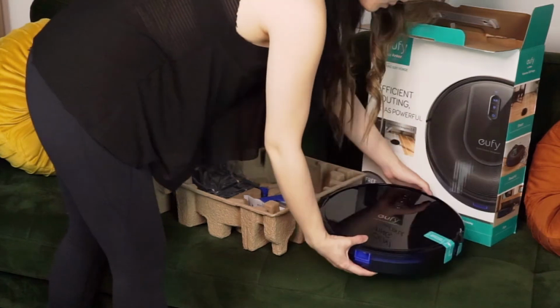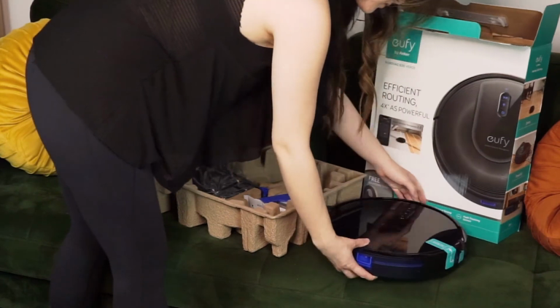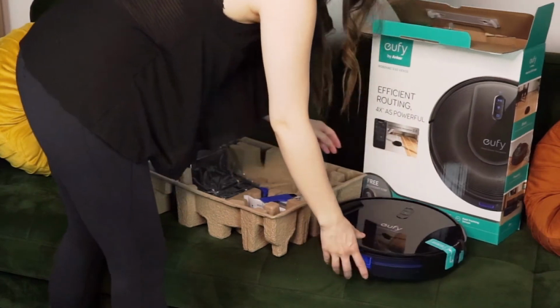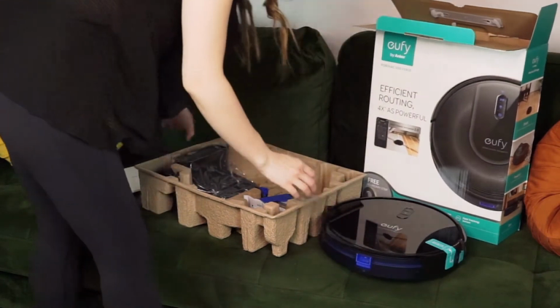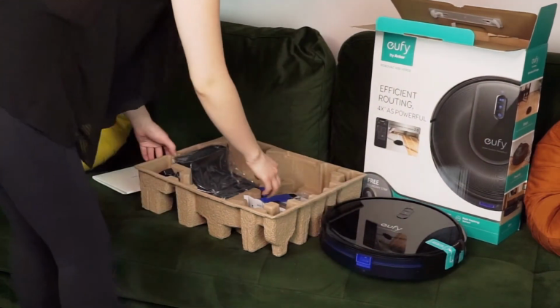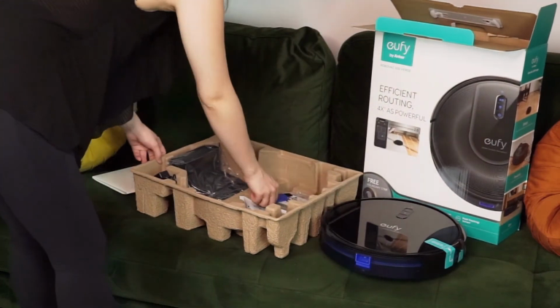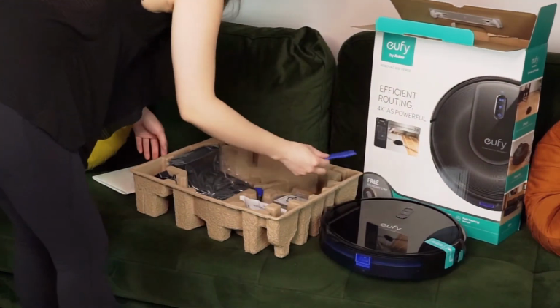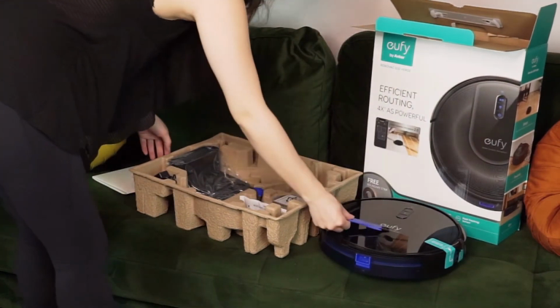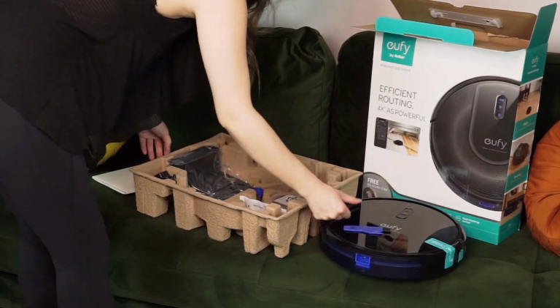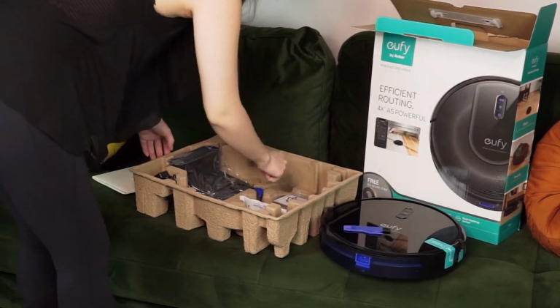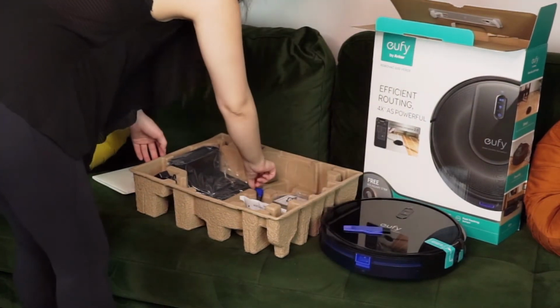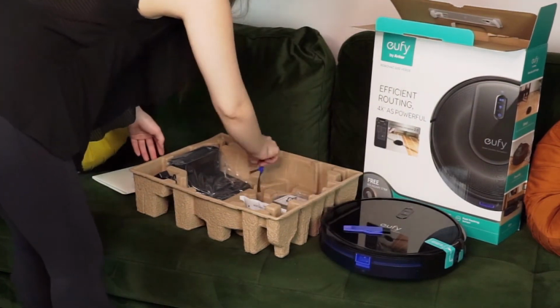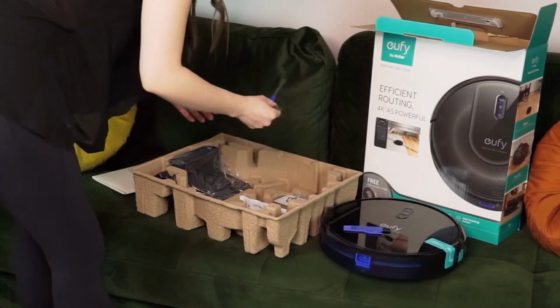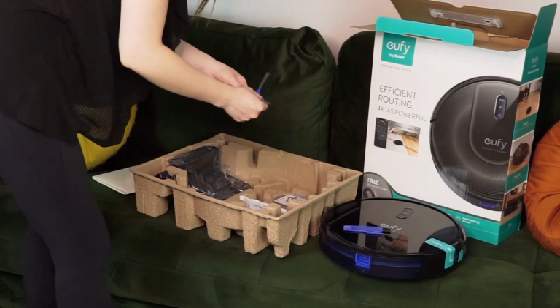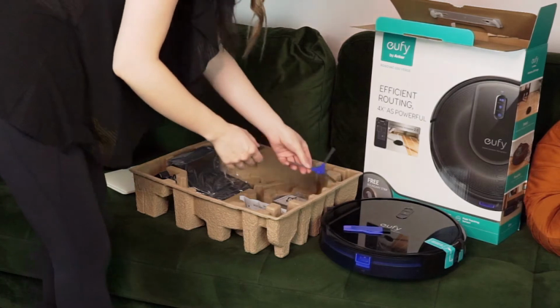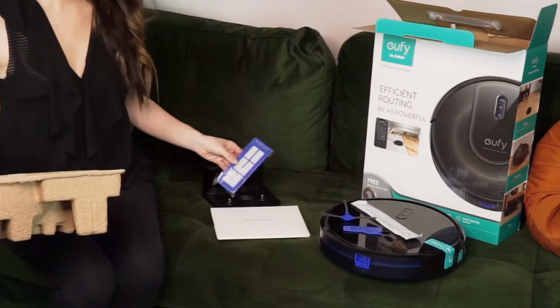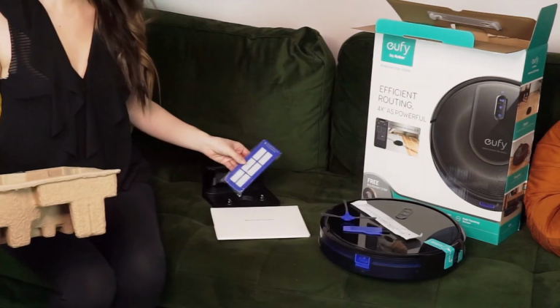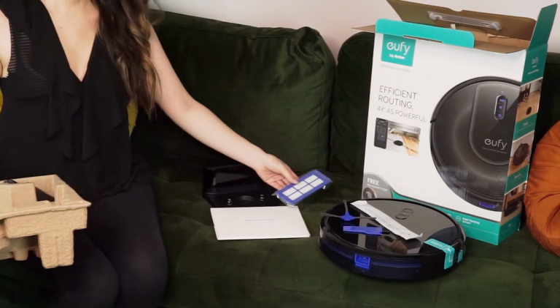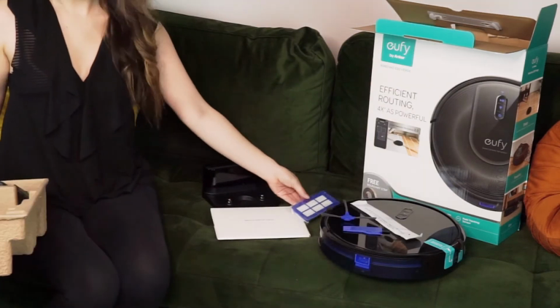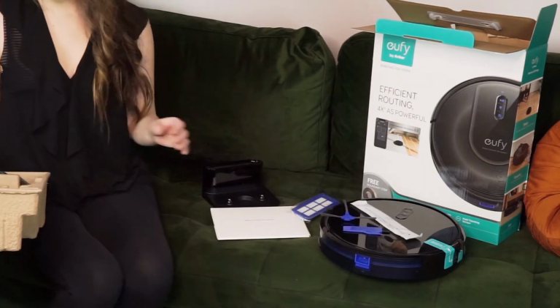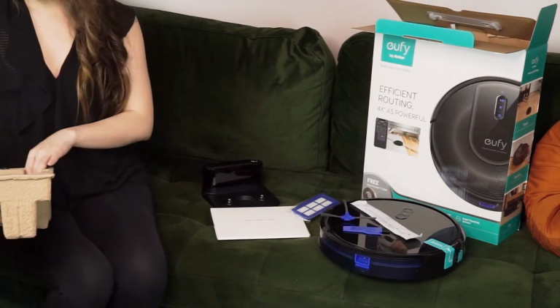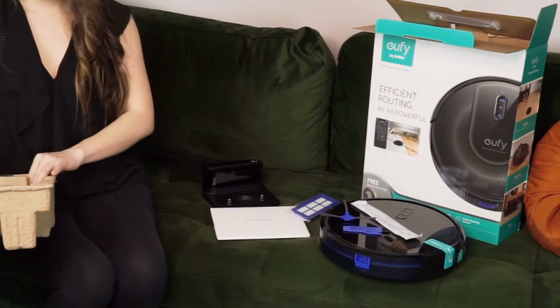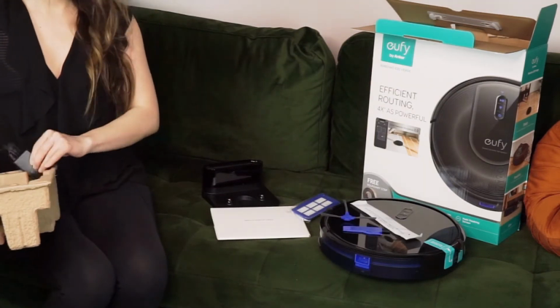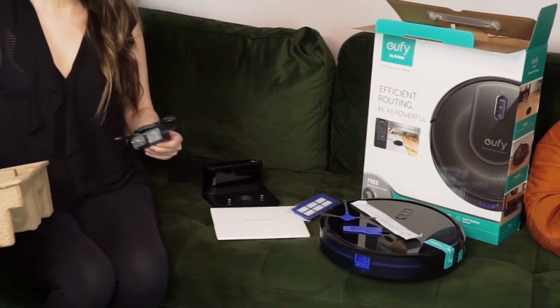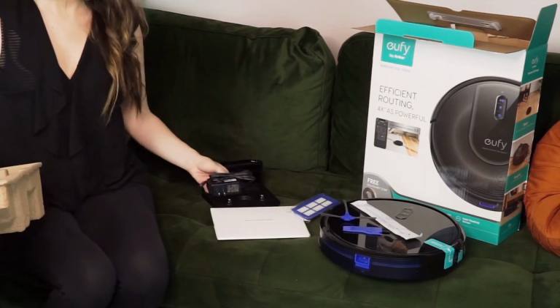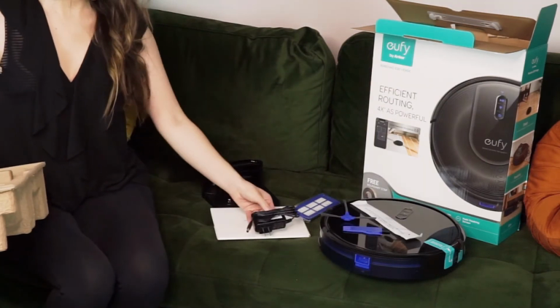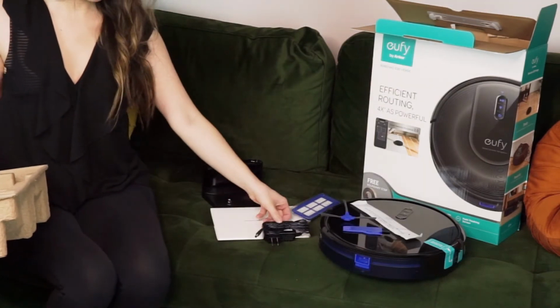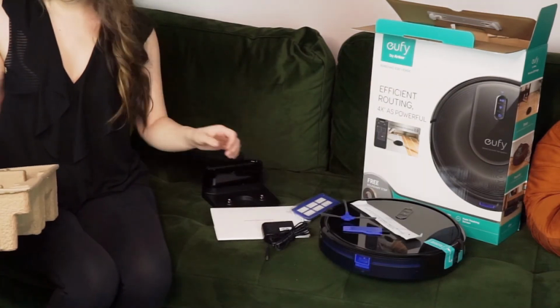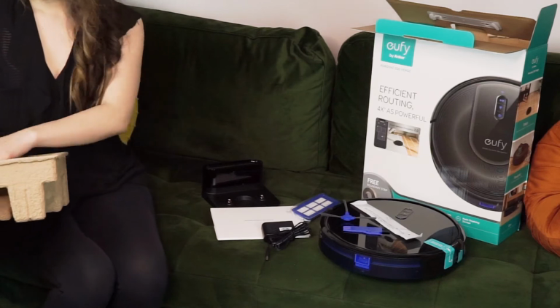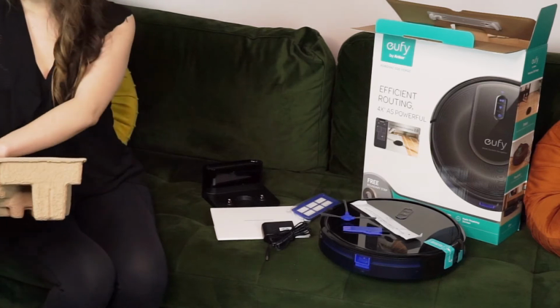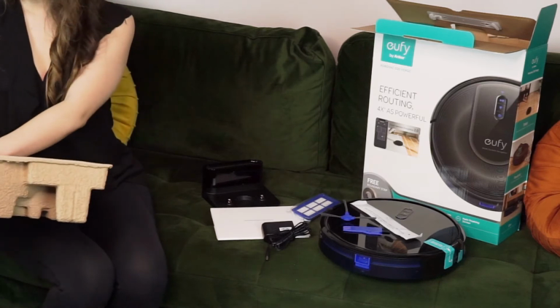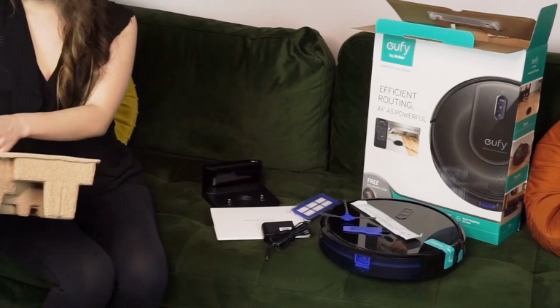I love these cleaning tools — they're very commonly included with Chinese robot vacuums and they make it so easy to clean hair from the brush roll. It's that little blue flat one right there.